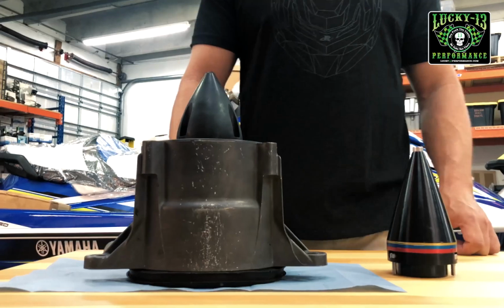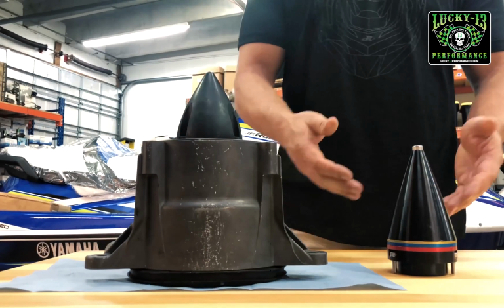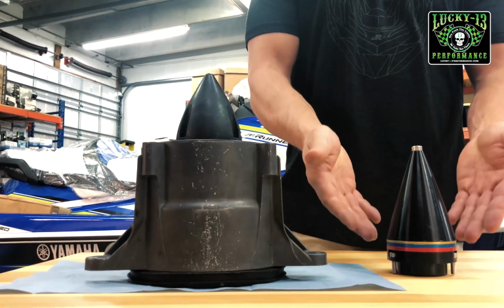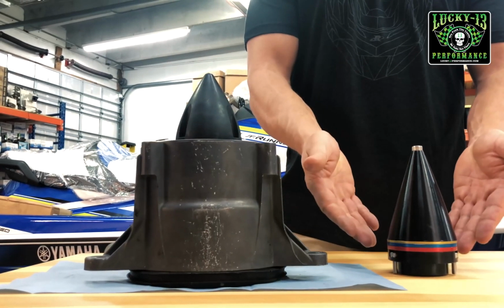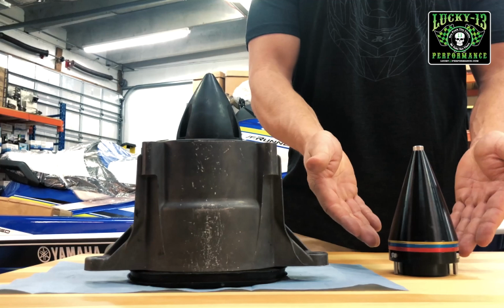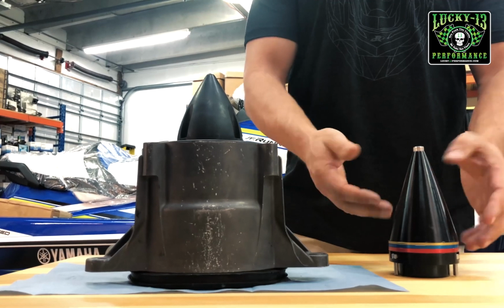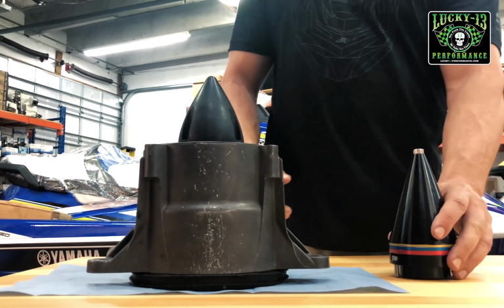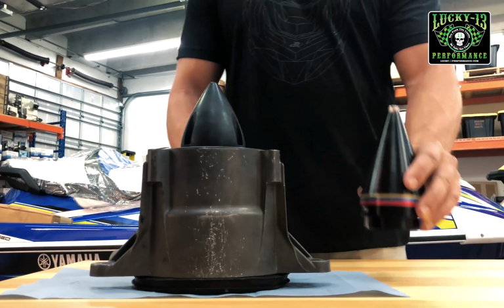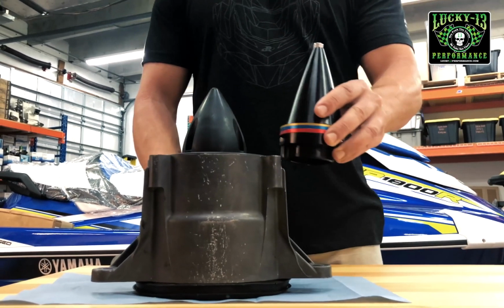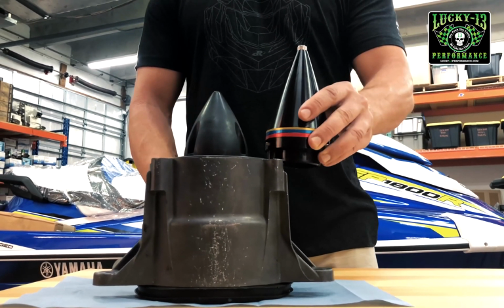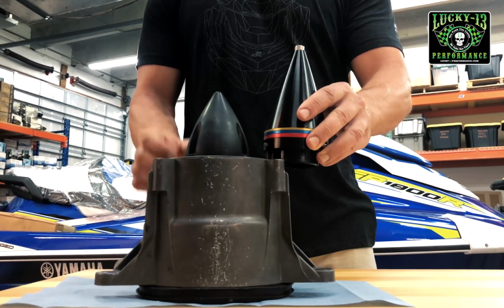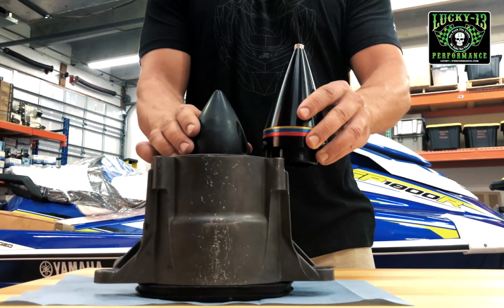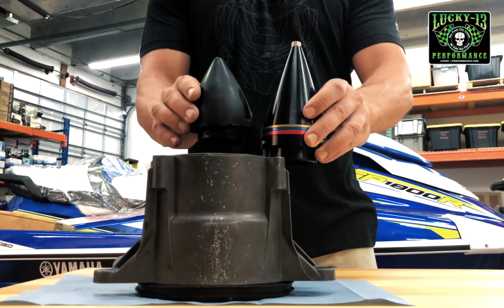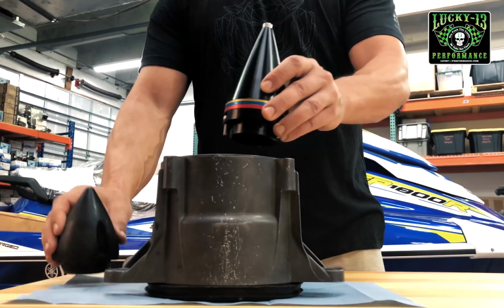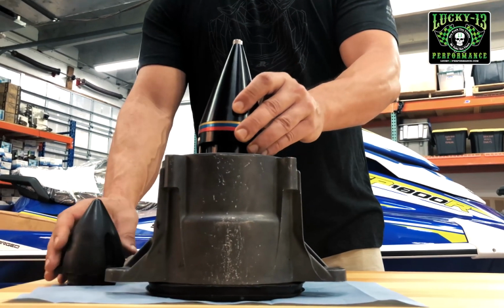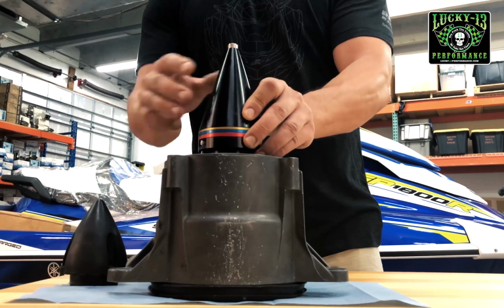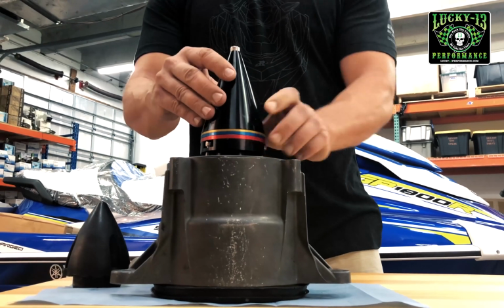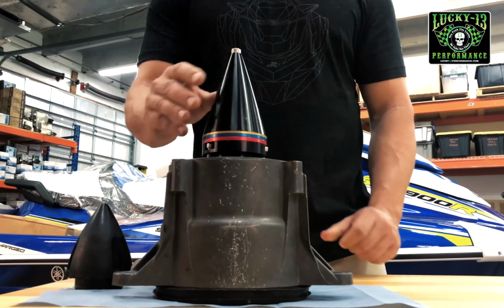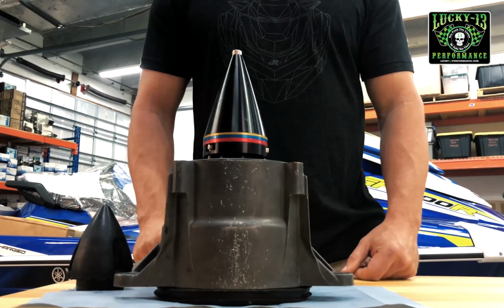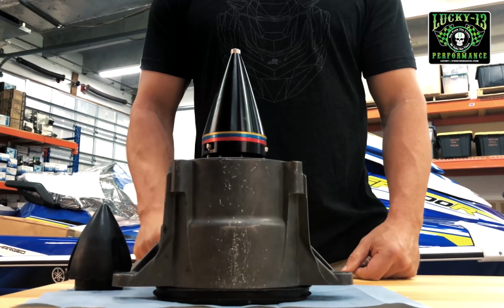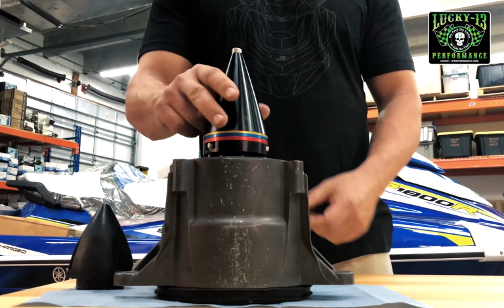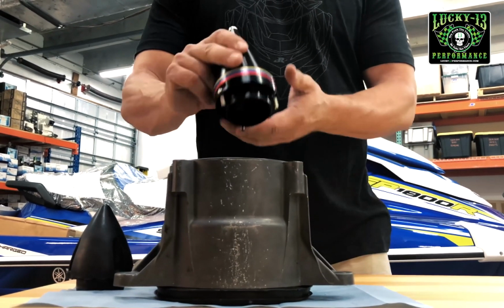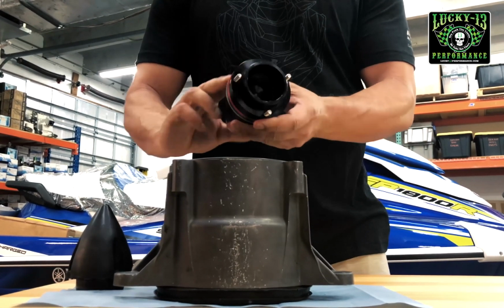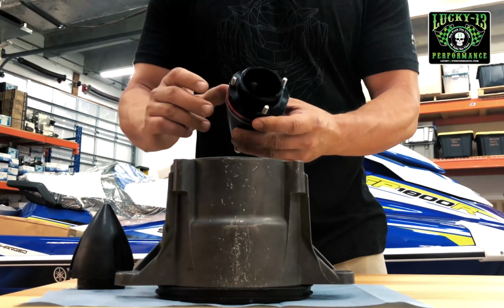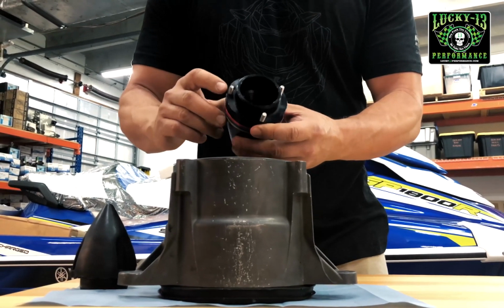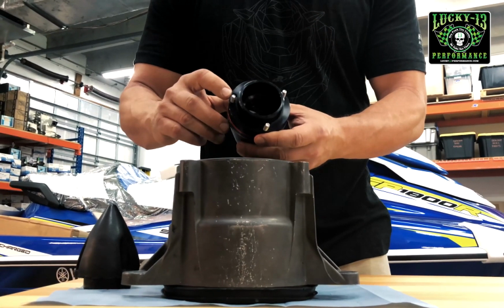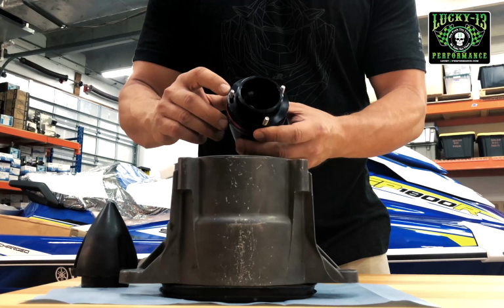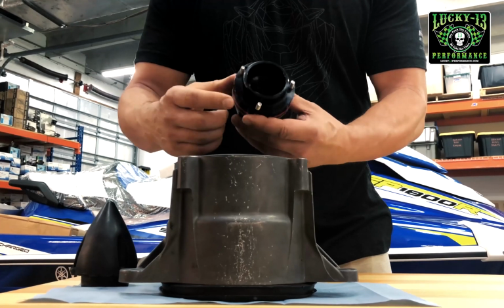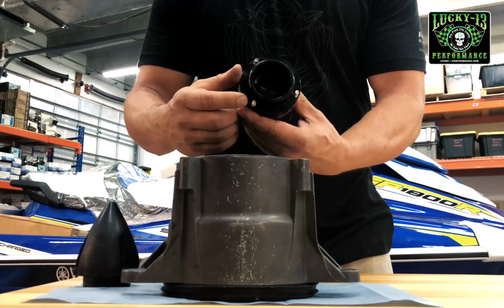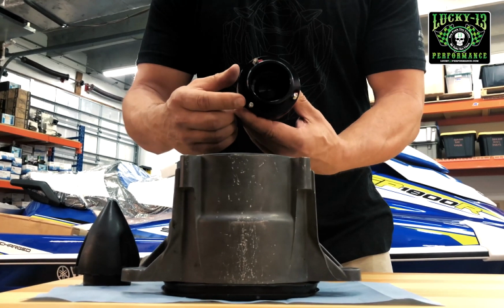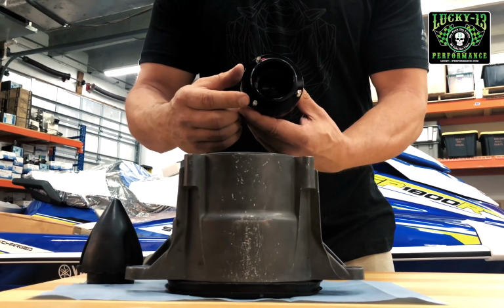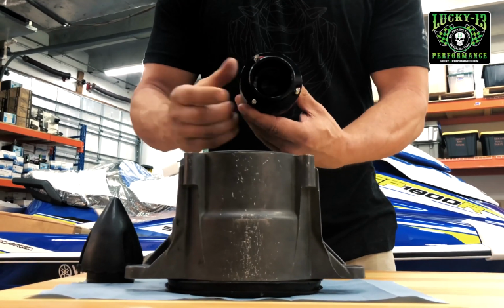Right here we have the Seadoo pump cone. You can see it compared to the stock cone — the size difference. The cone bolts in place of the Seadoo cone perfectly. It fits all your model Seadoos. It's got a dual bolt spacing specifically for that purpose.